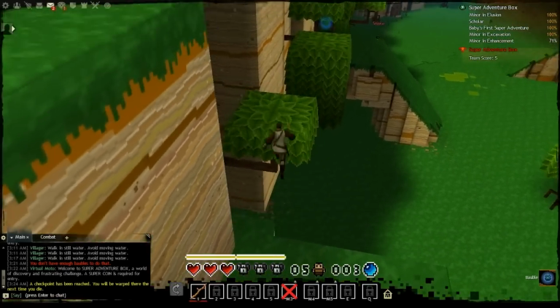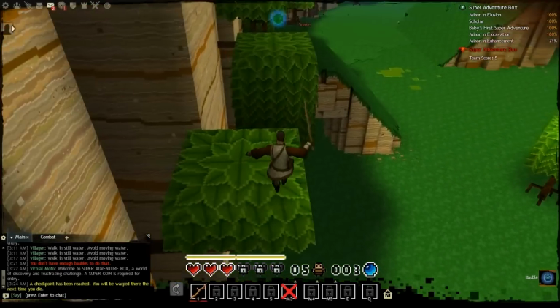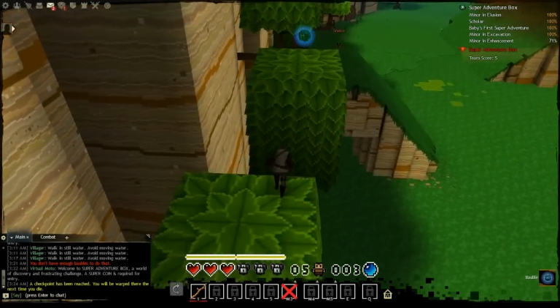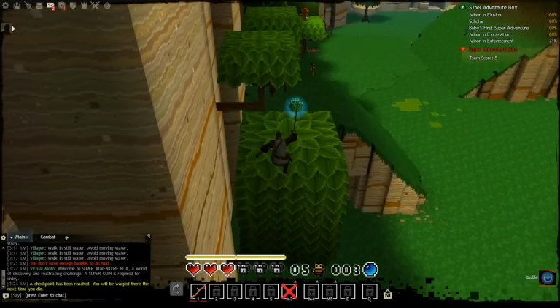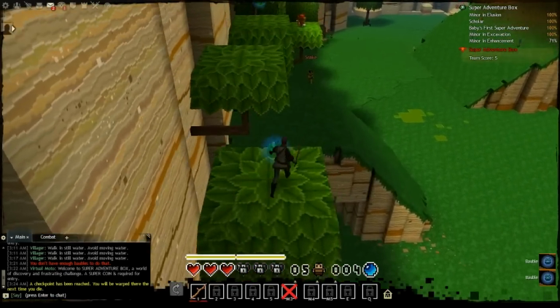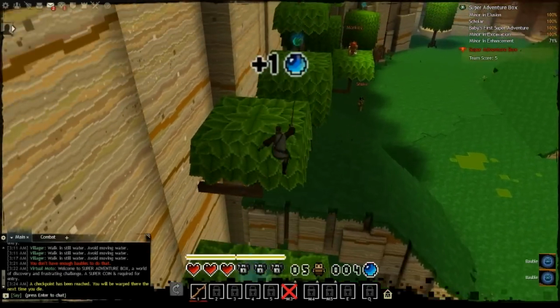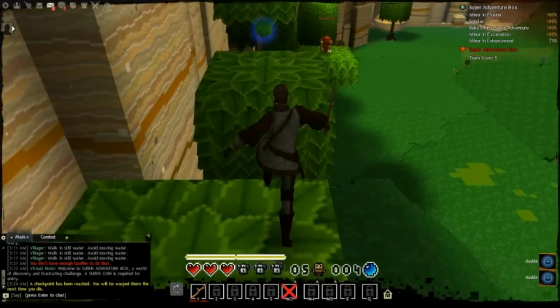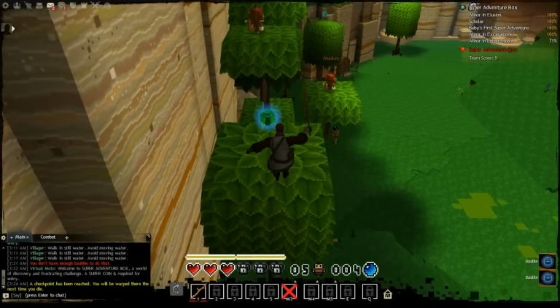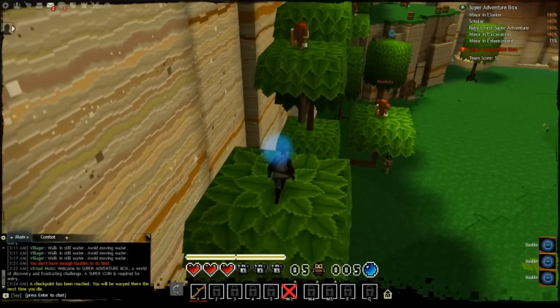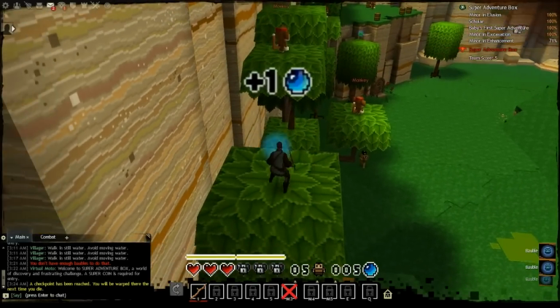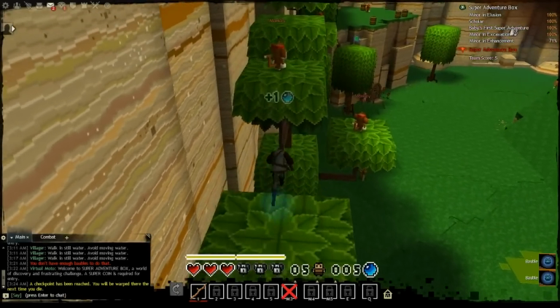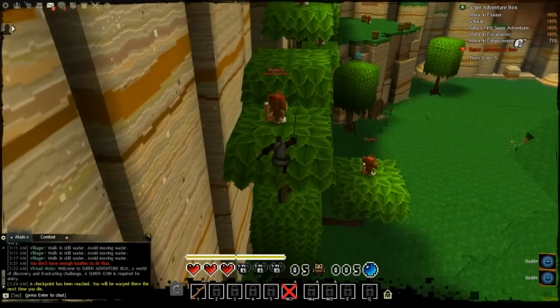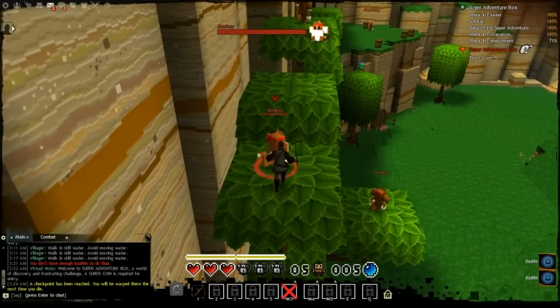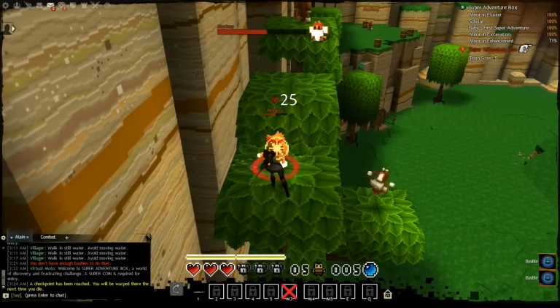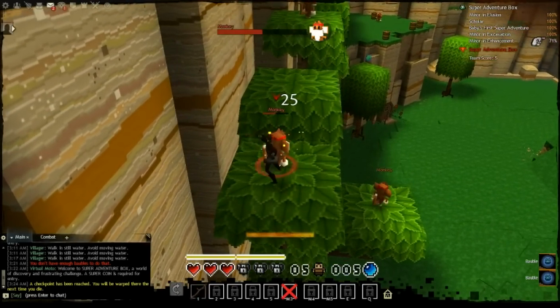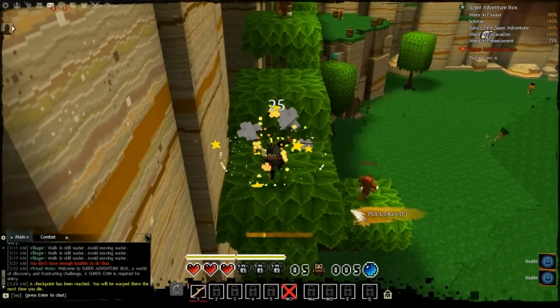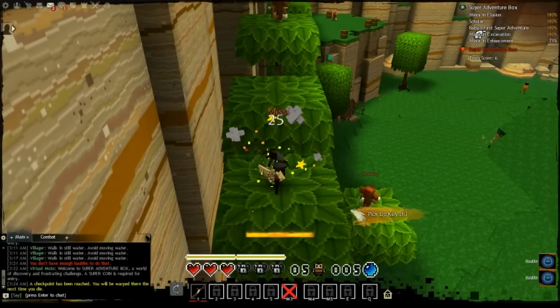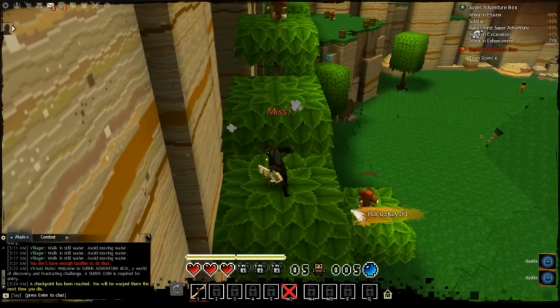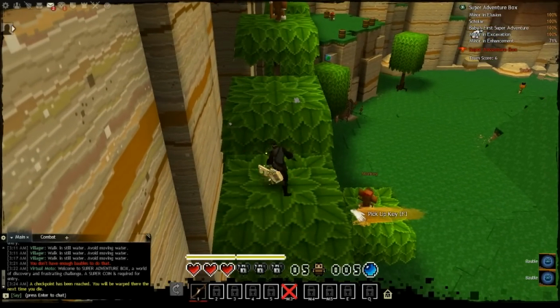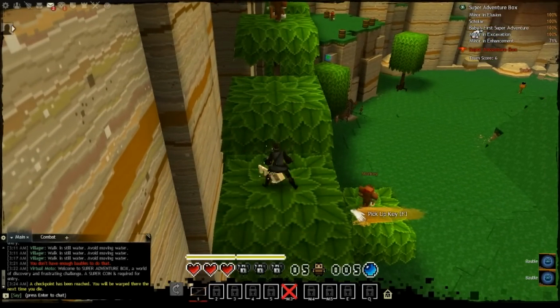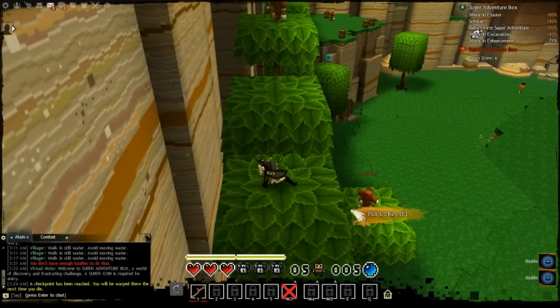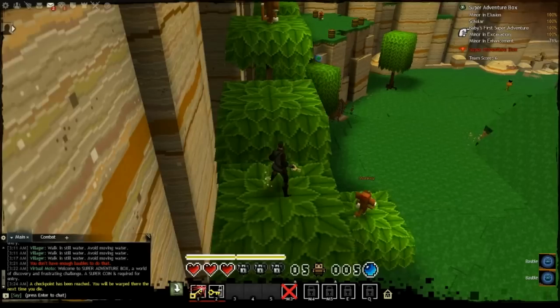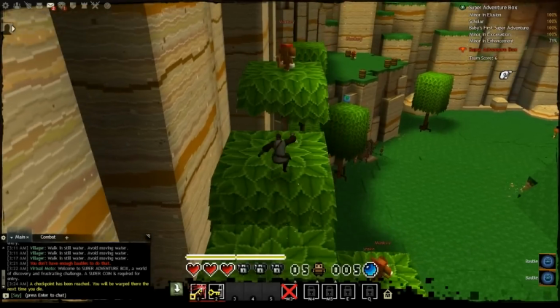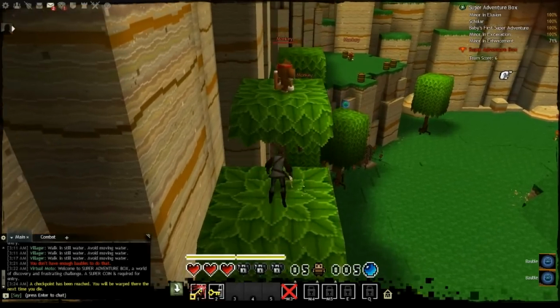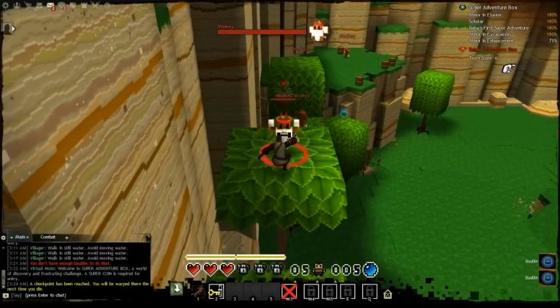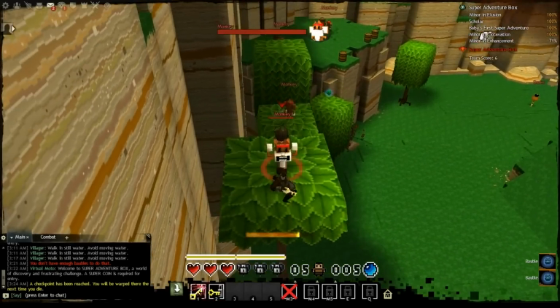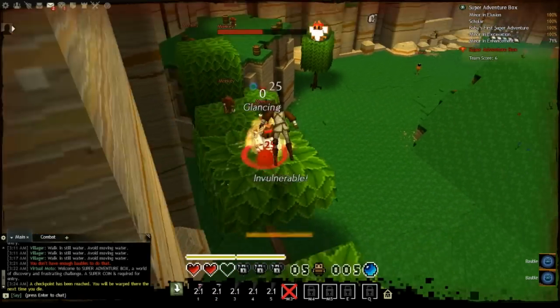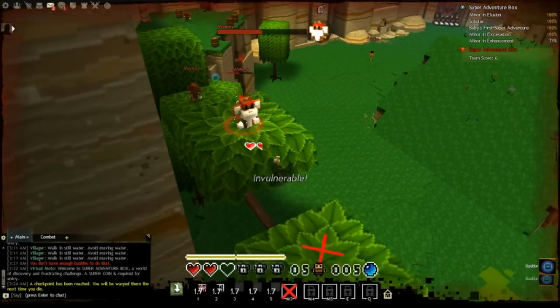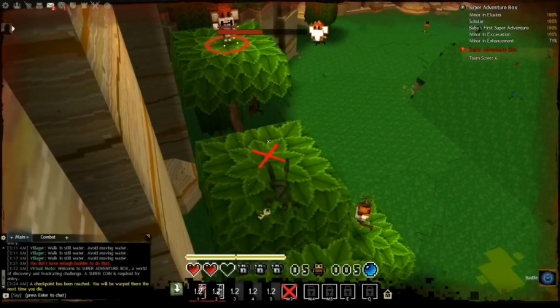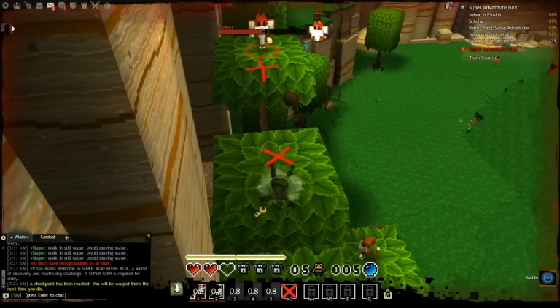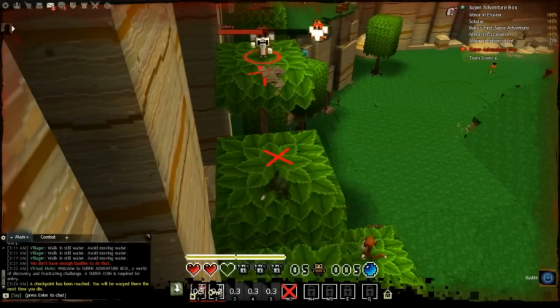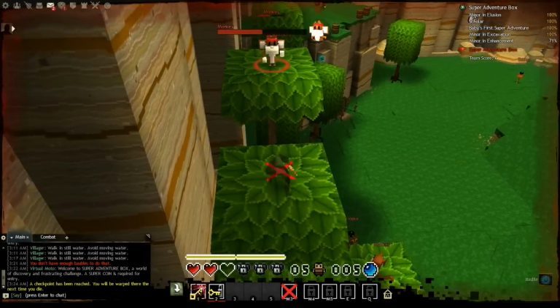After running through the zones a couple of times, you should have come past a couple of shops. Go back to one of those shops and purchase a shovel first, and then save up for some bombs. Eventually you want to buy all 7 upgrades to get your Miner and Enhancement achievement.